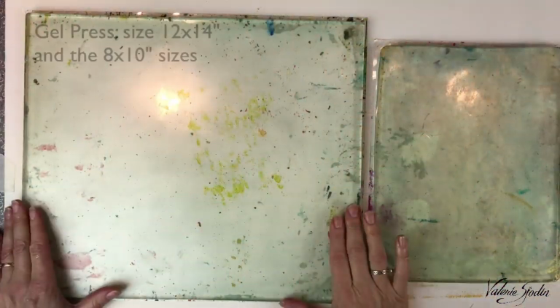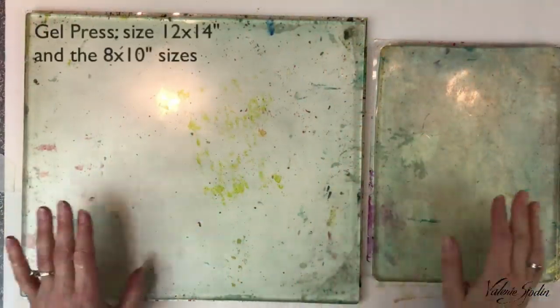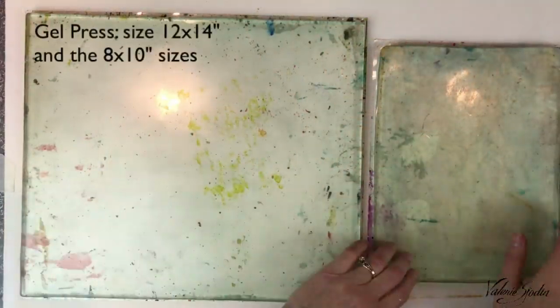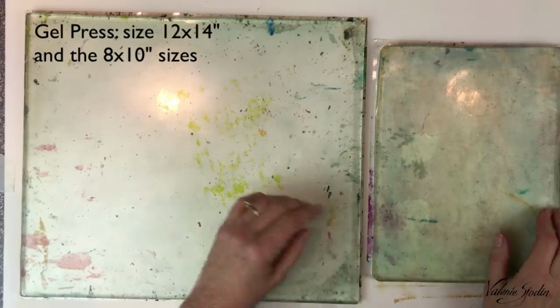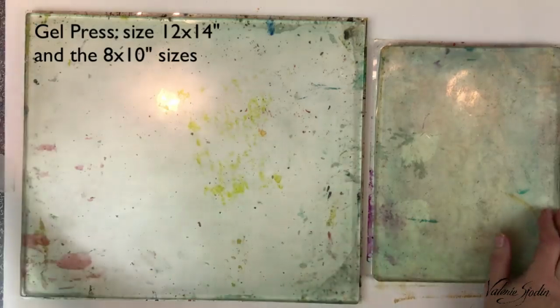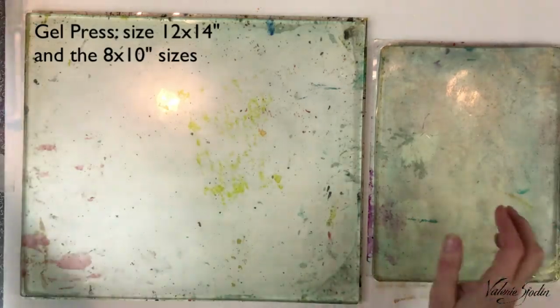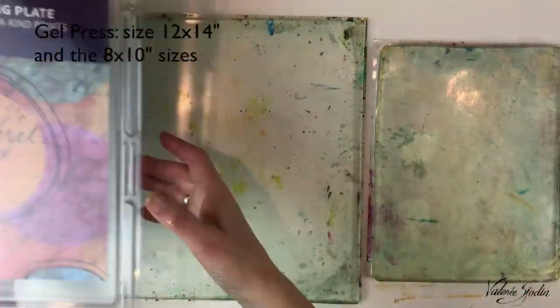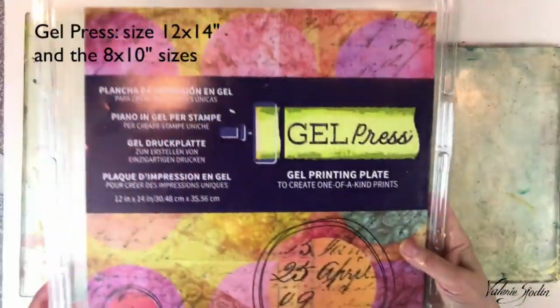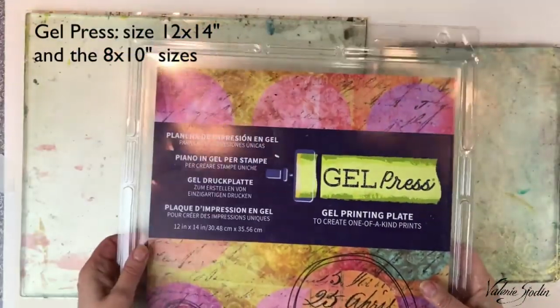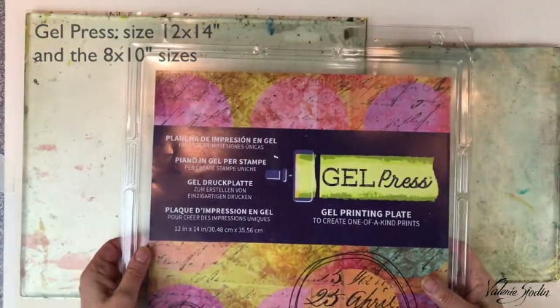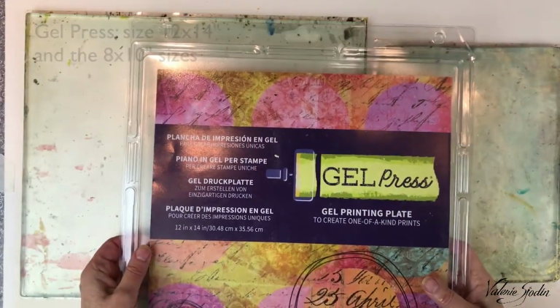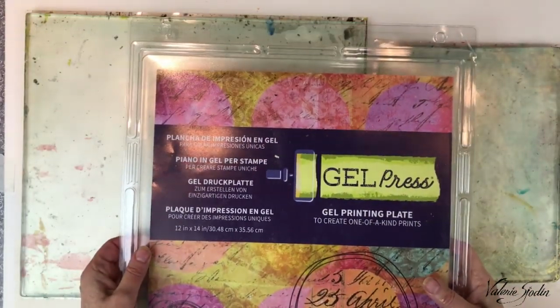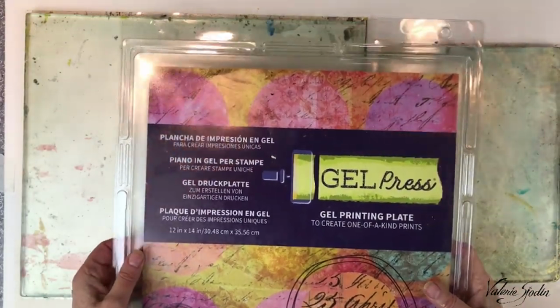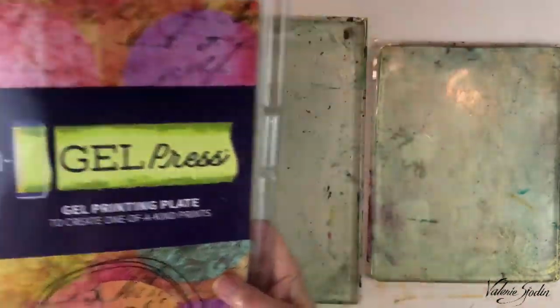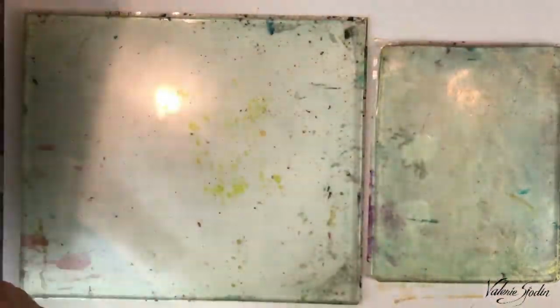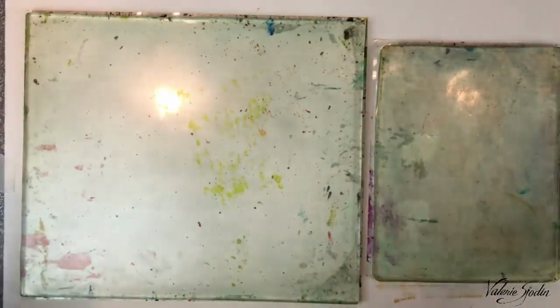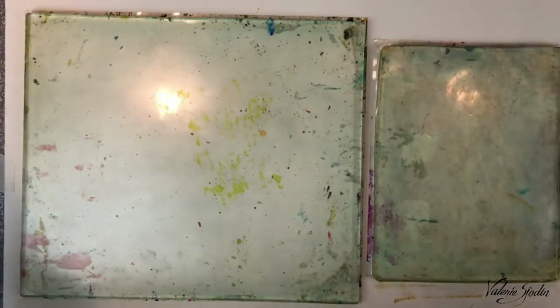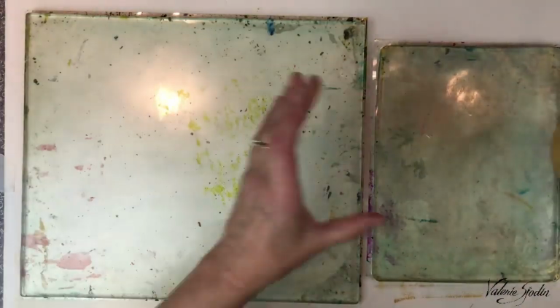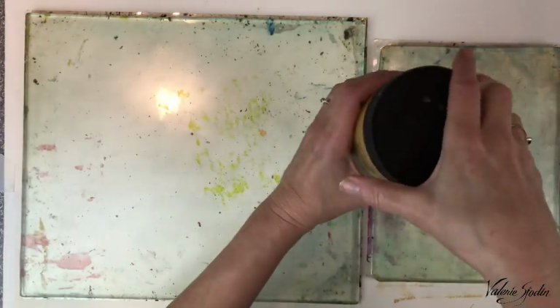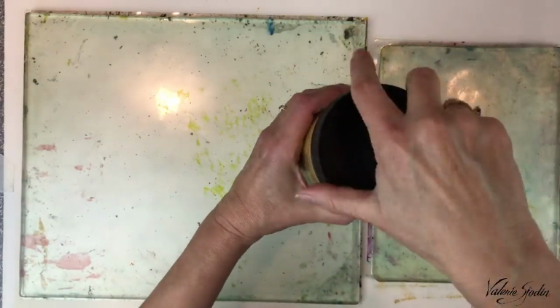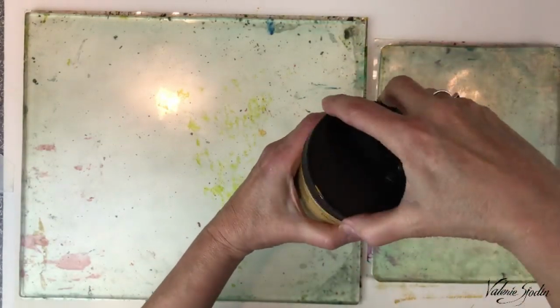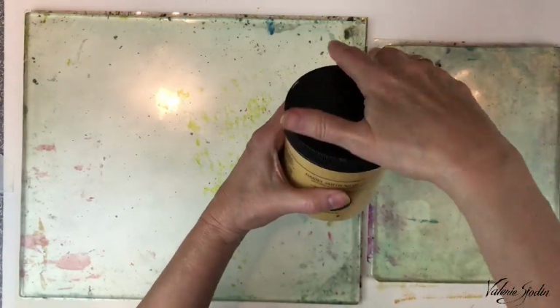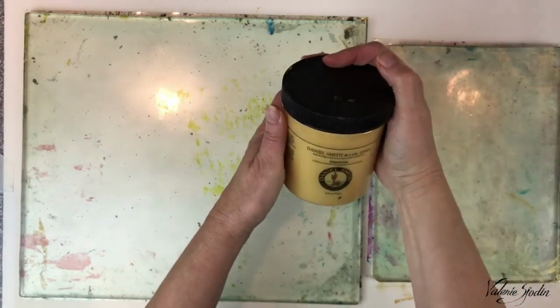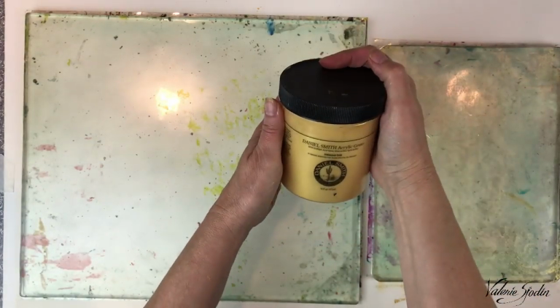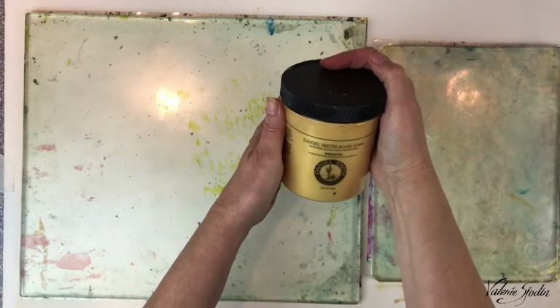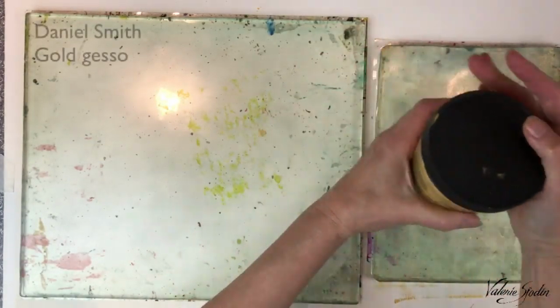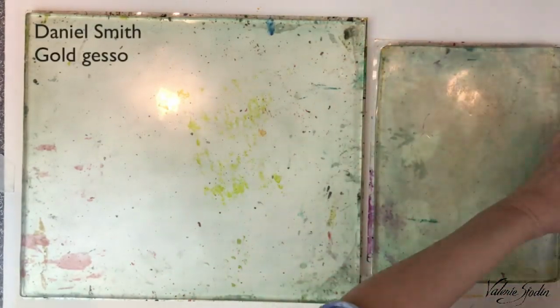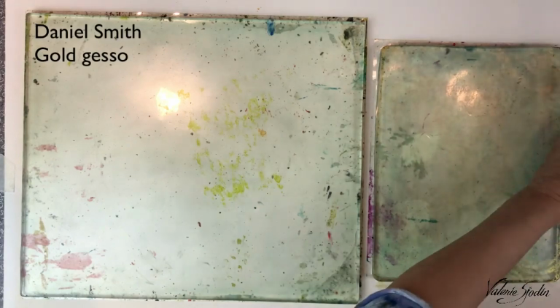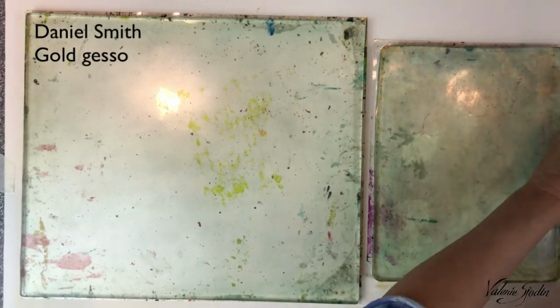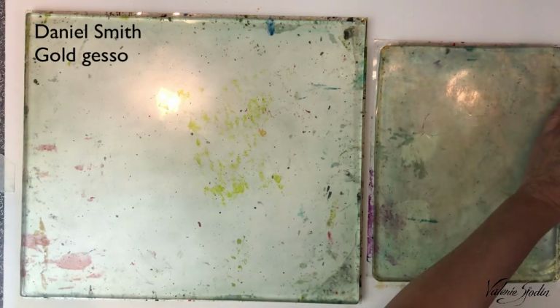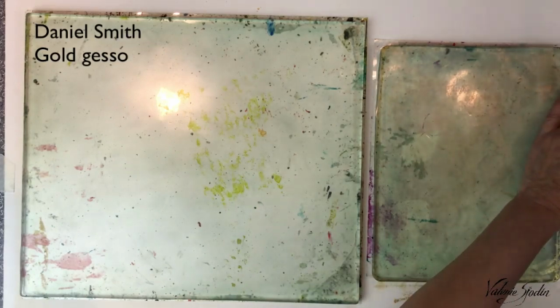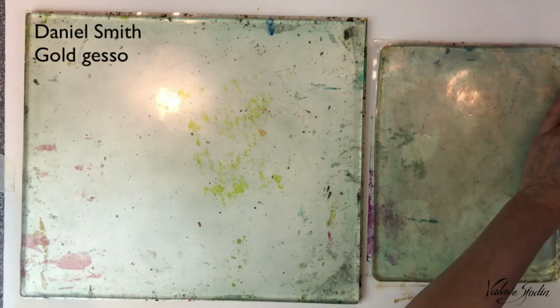I'm using two gel presses here — the larger is 12 by 14 inch and then the 8 by 10. To start out I'm going to warm up and use some Daniel Smith gold gesso to make a few papers to print on.